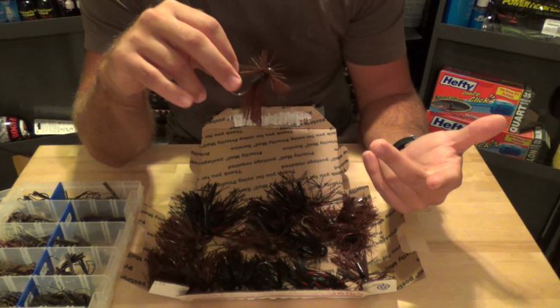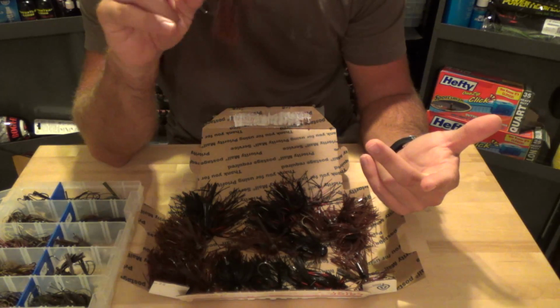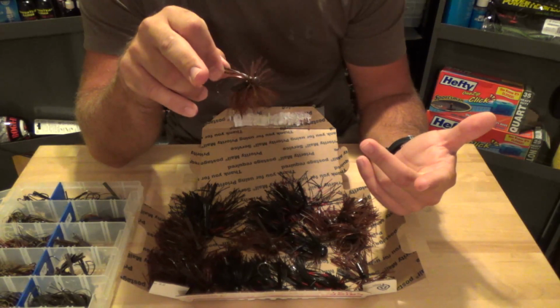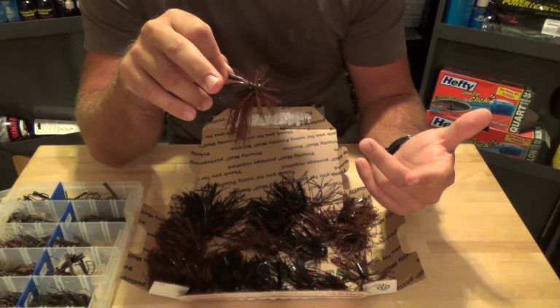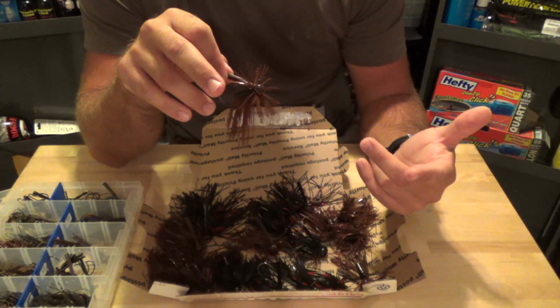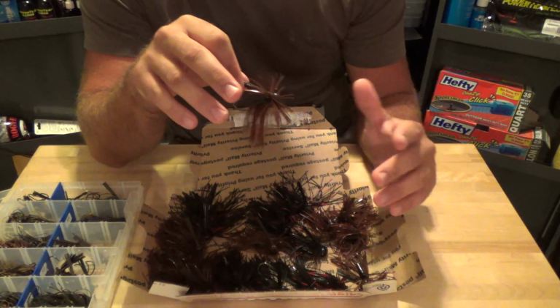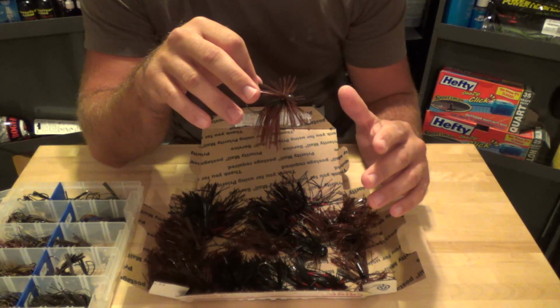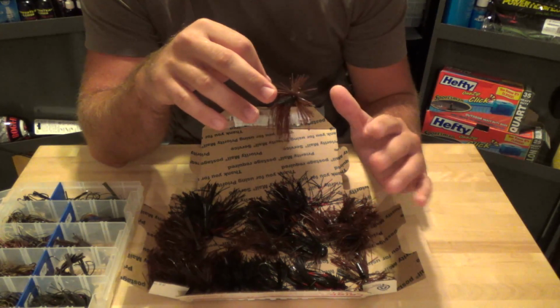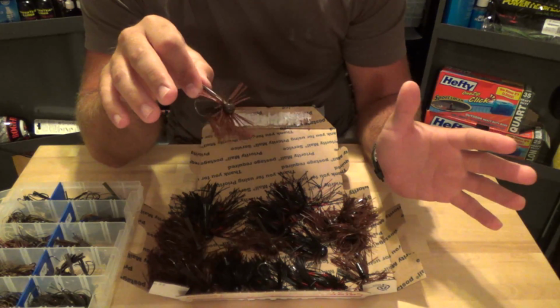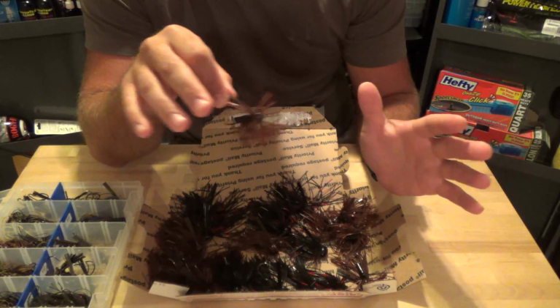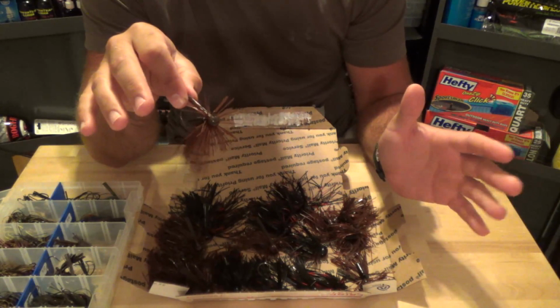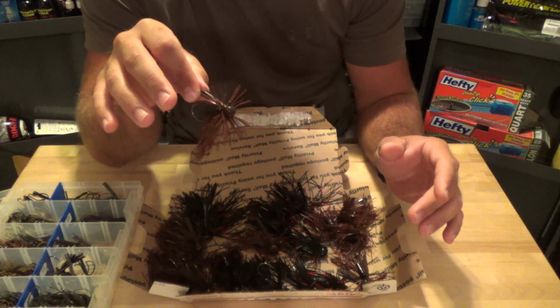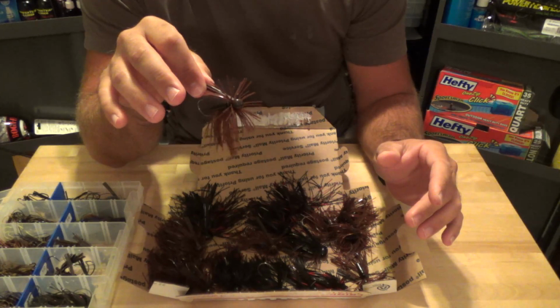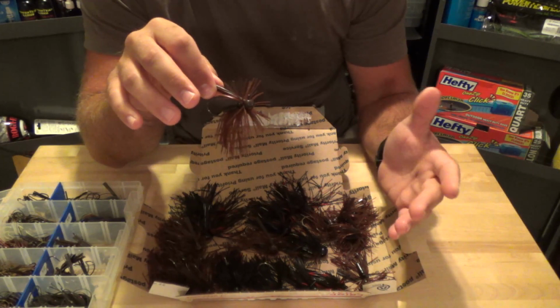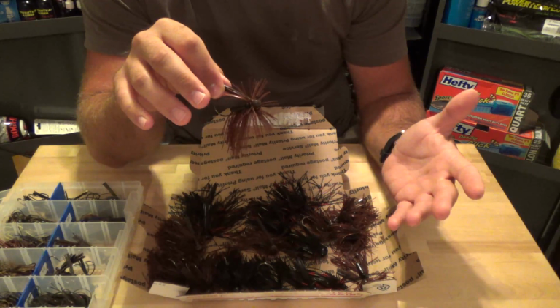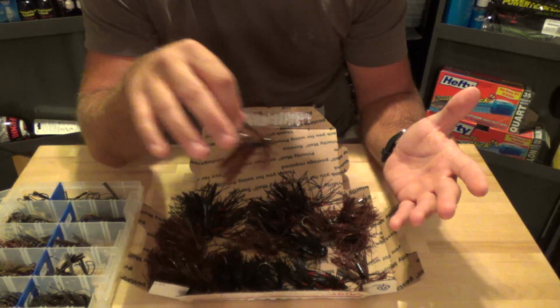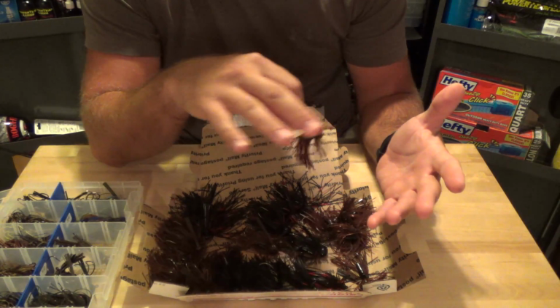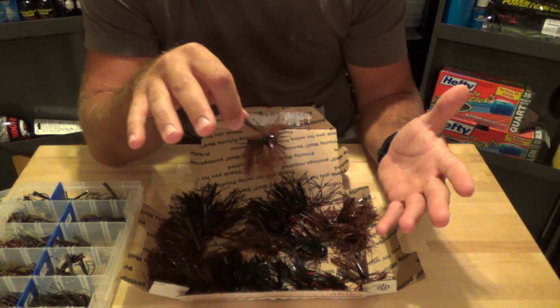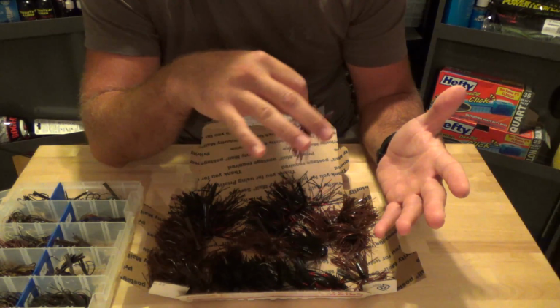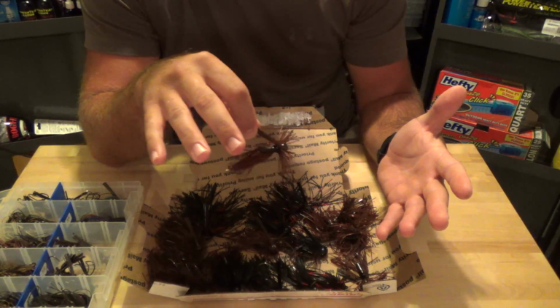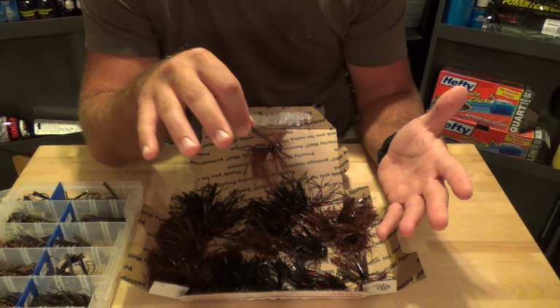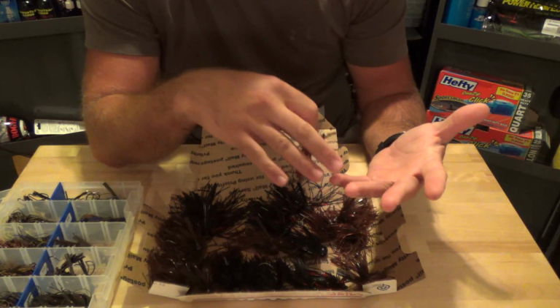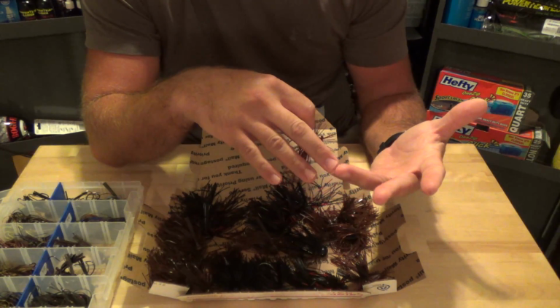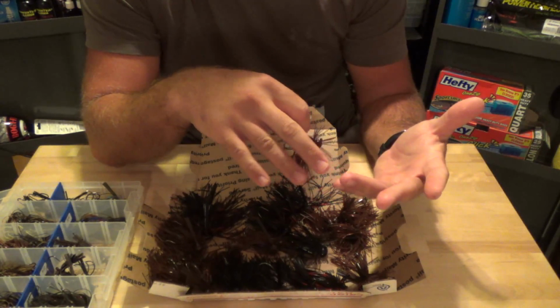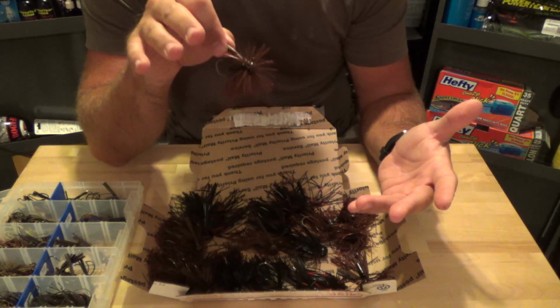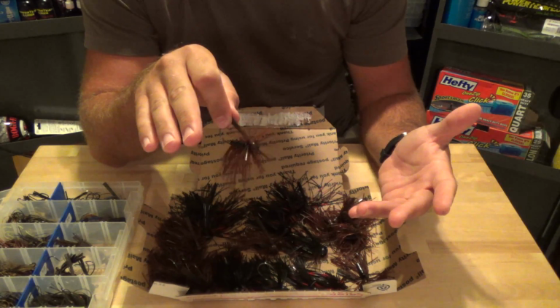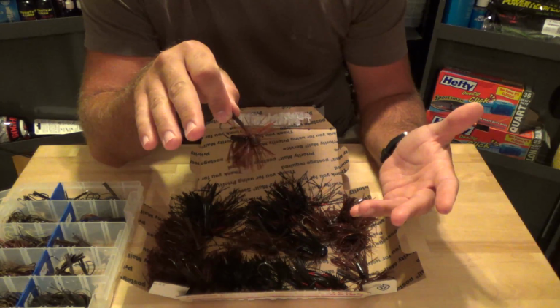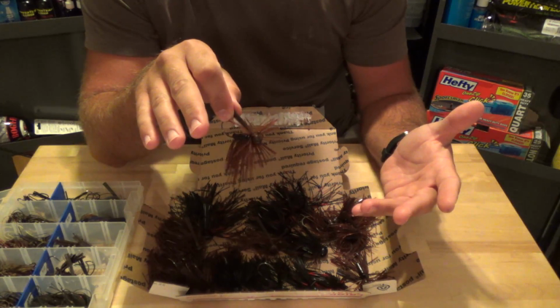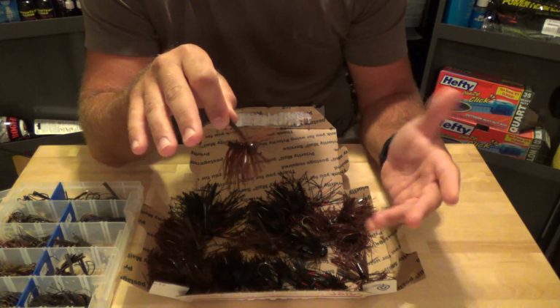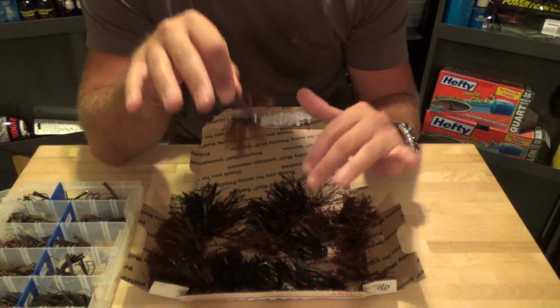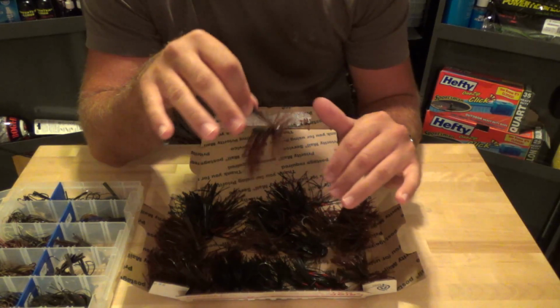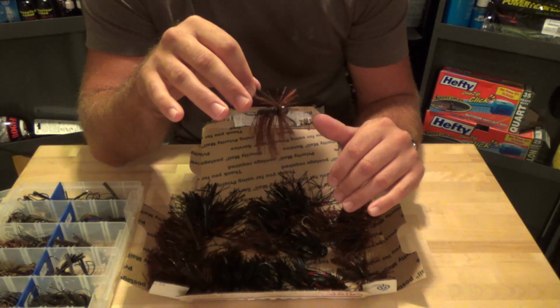He's got a video on his channel right now - I think it's called My Jig Stuff or My Jig Making Stuff - where he's got all his molds in there and shows you everything he can do. He's got prices and stuff in there, so definitely check that video out if you're interested in some of his jigs.